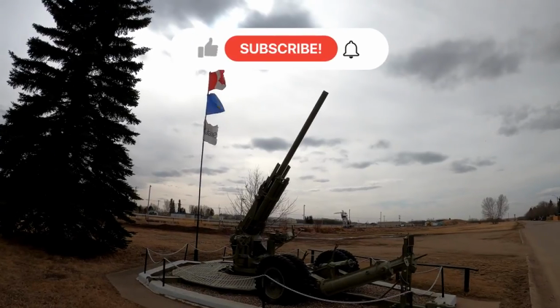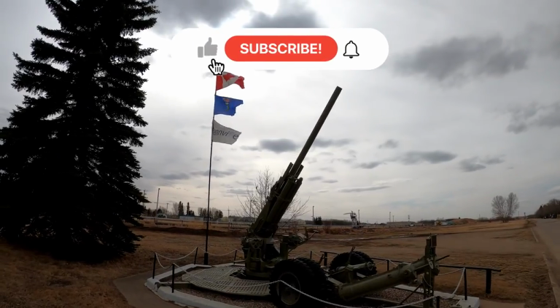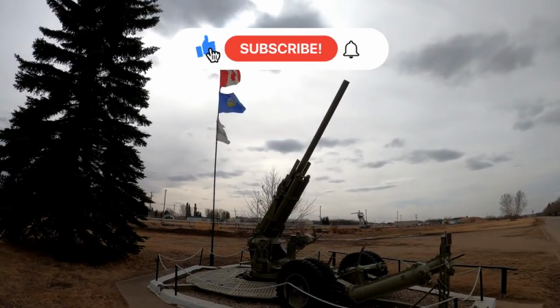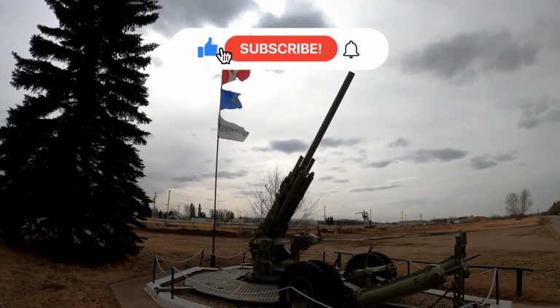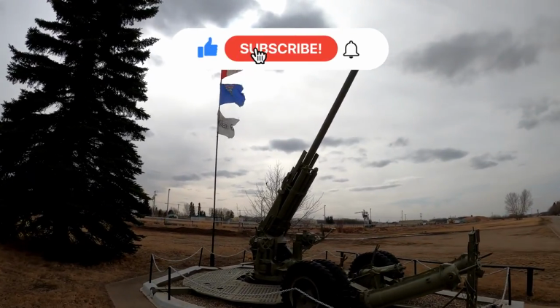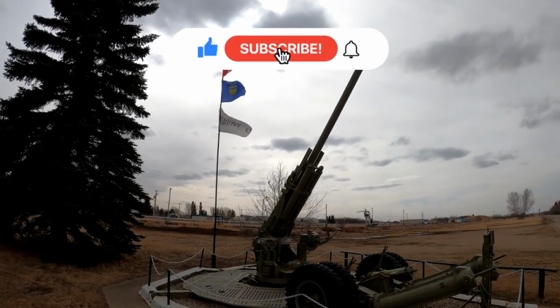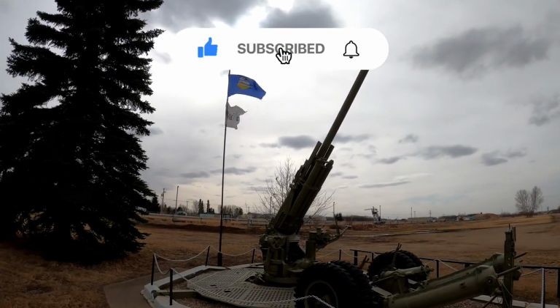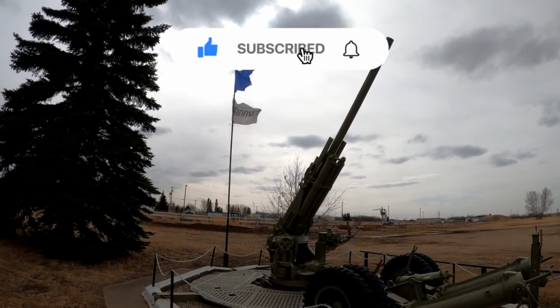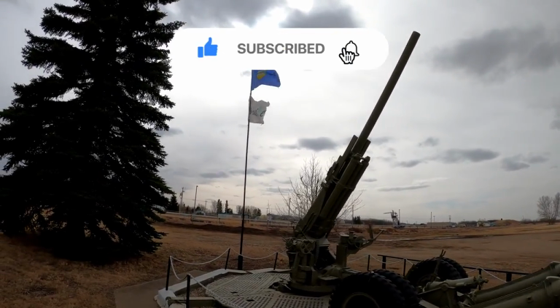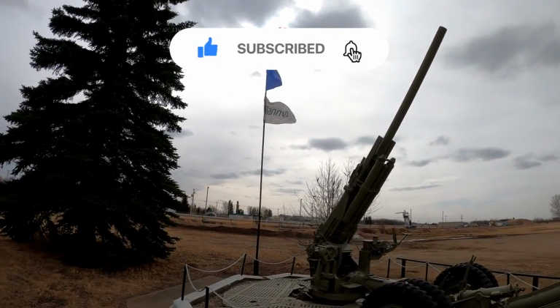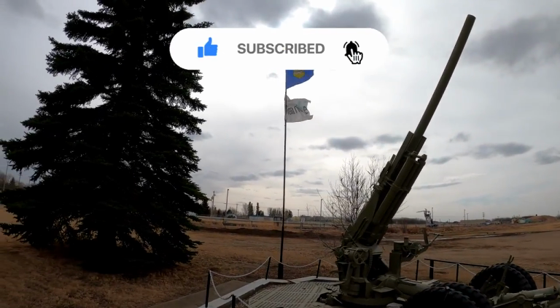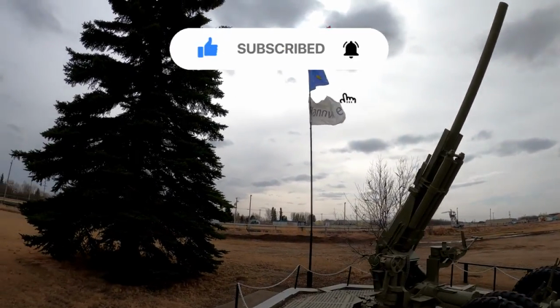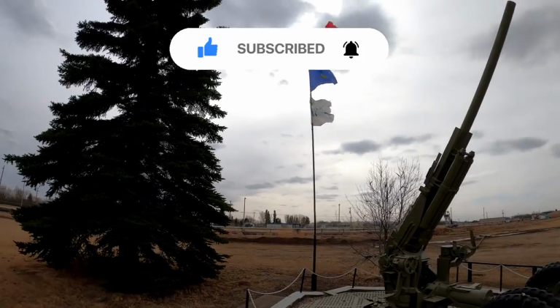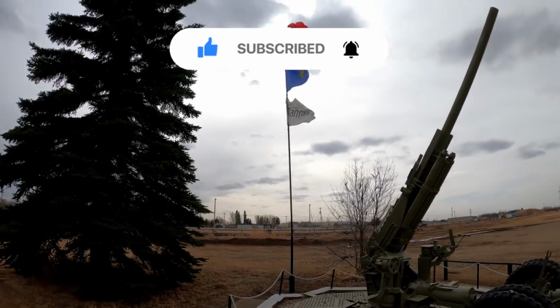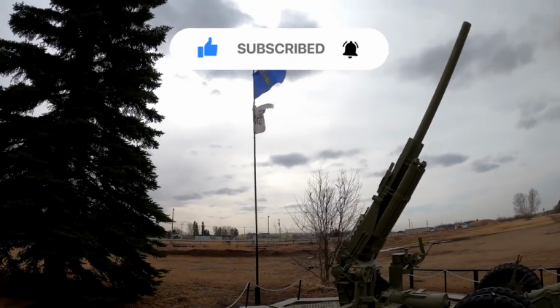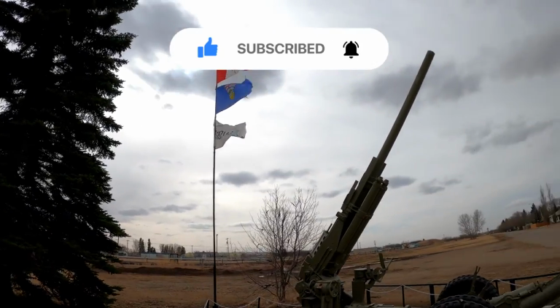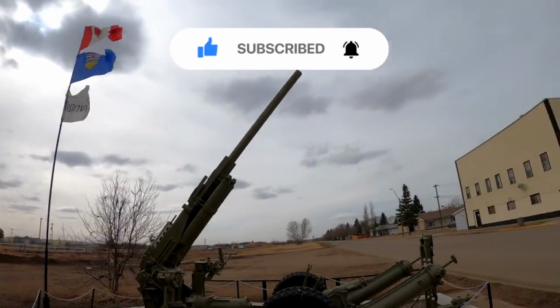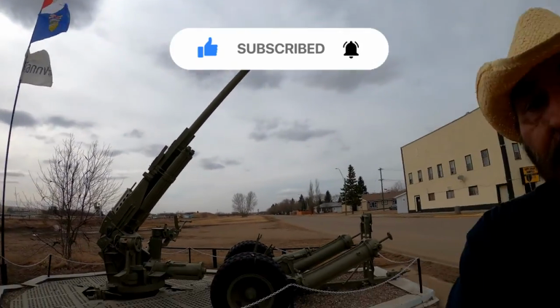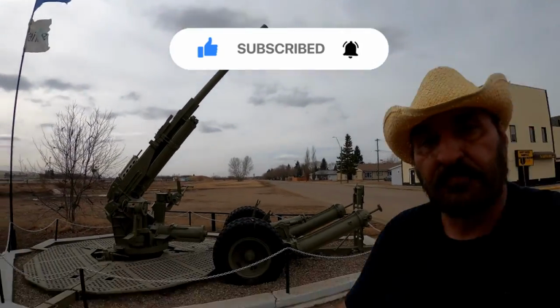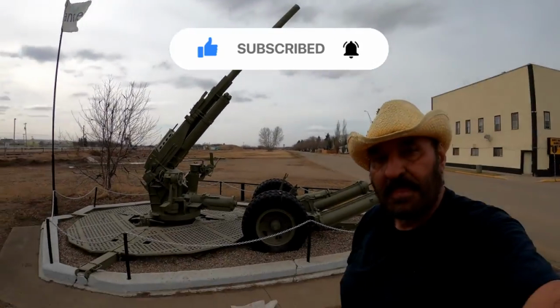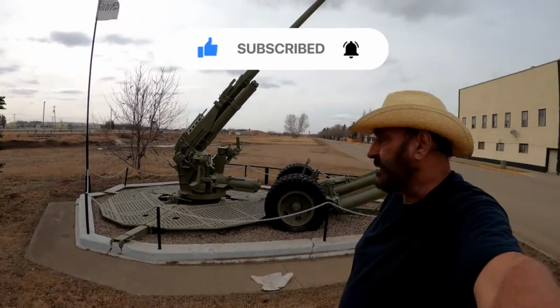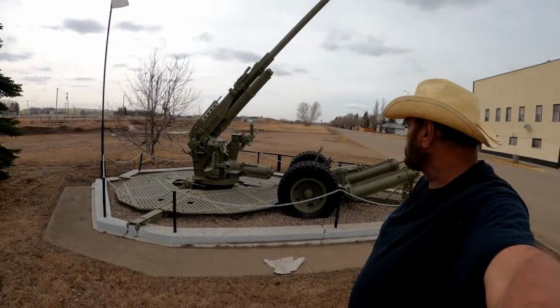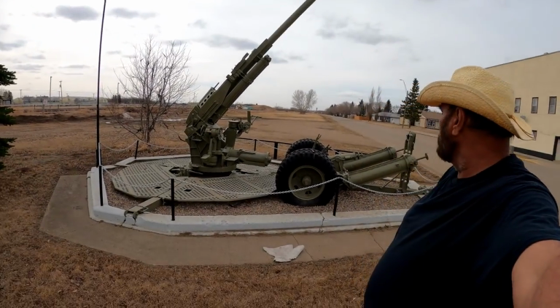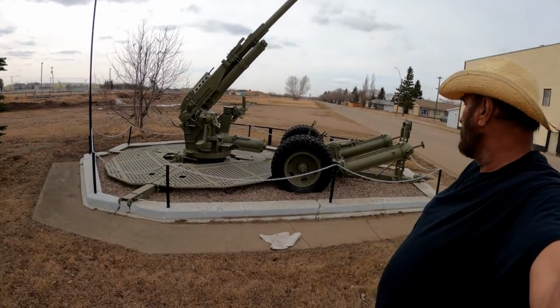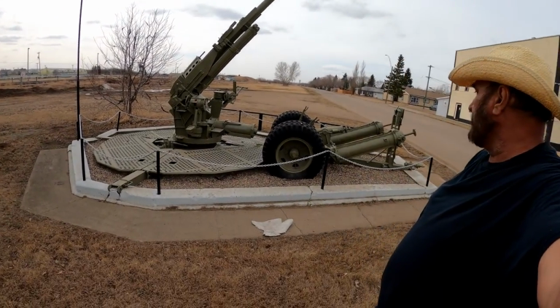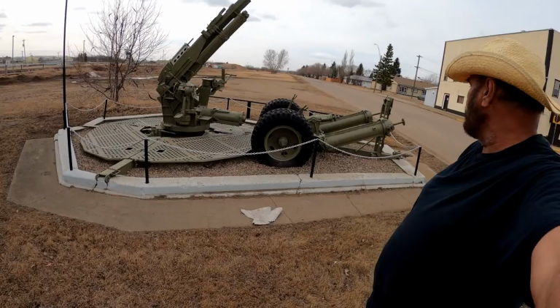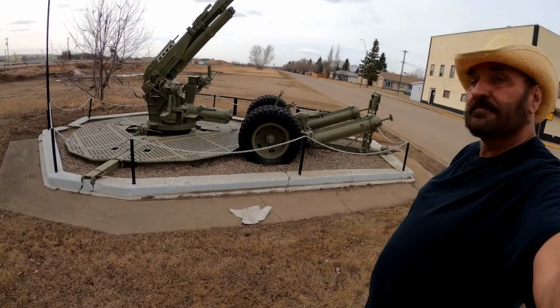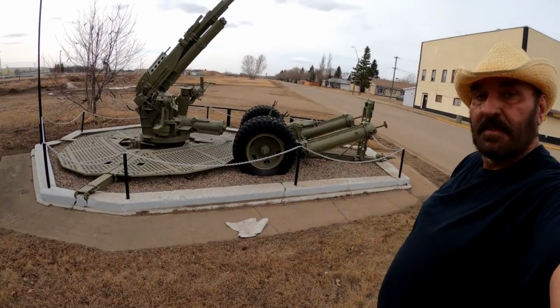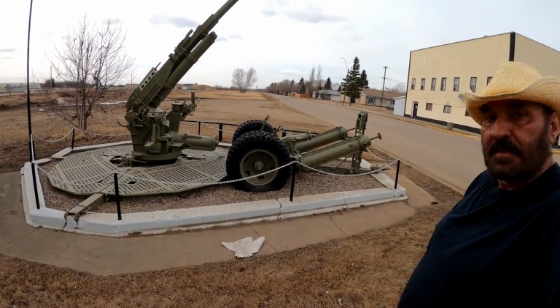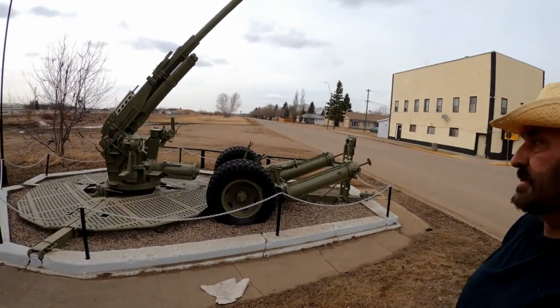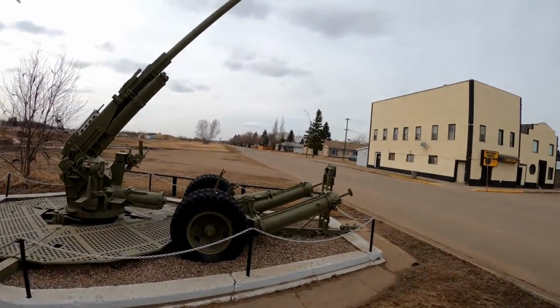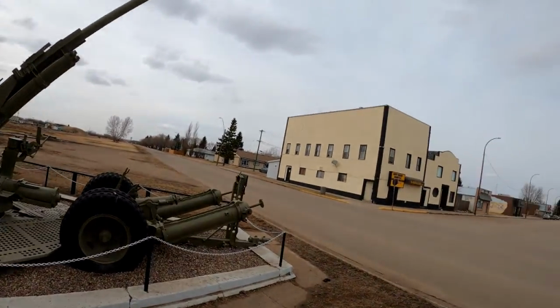Howdy guys, coming to you from the village of Manville in rural Alberta. Found this old army cannon — that's the attraction here.